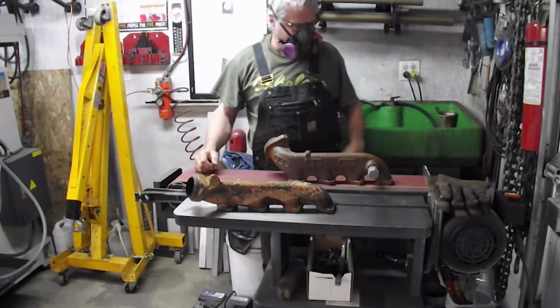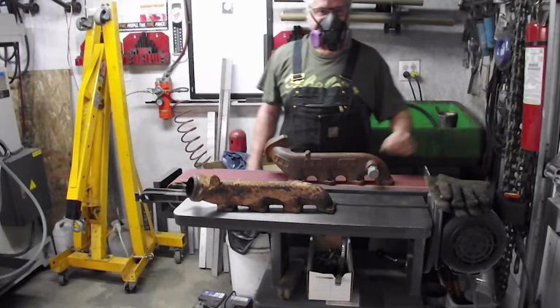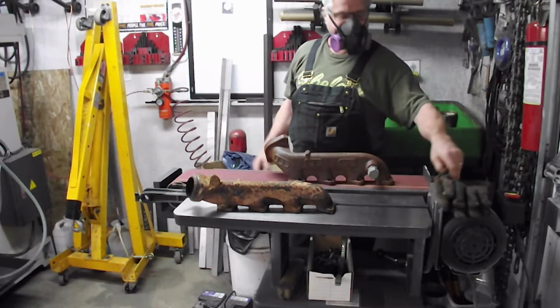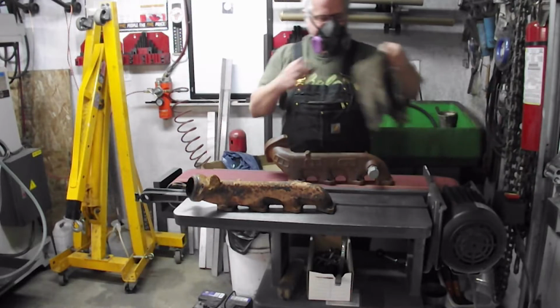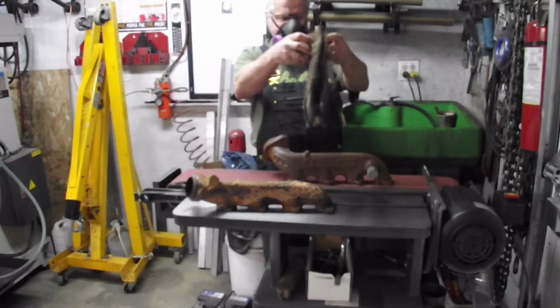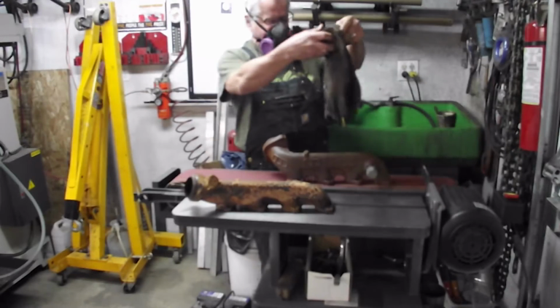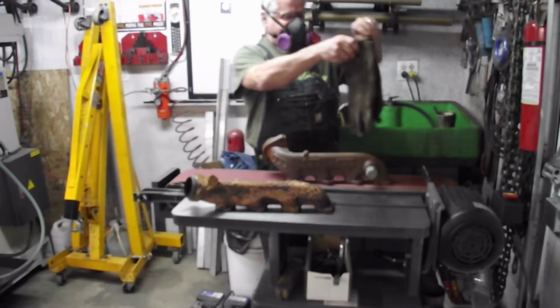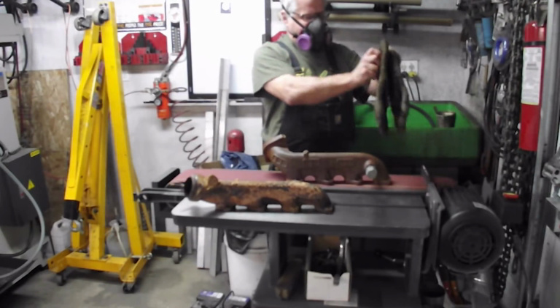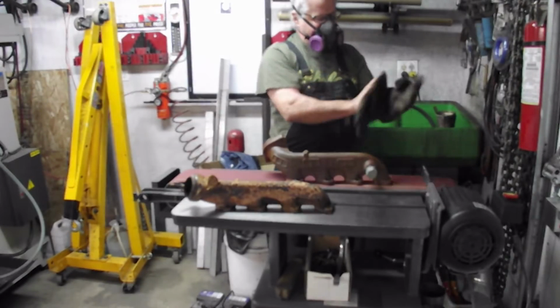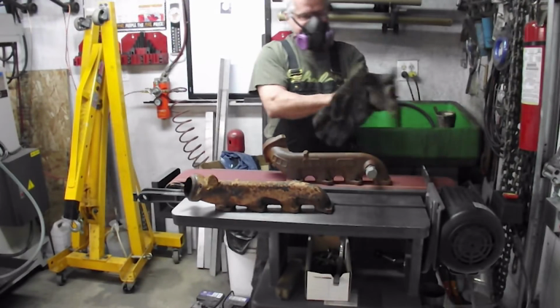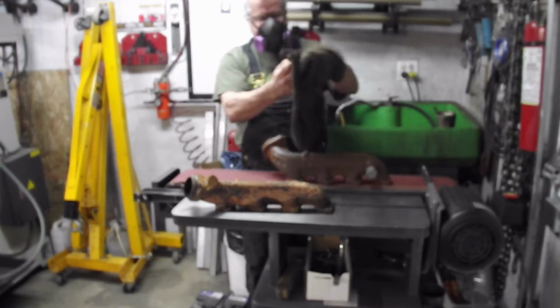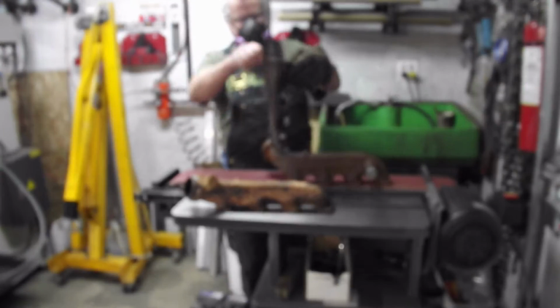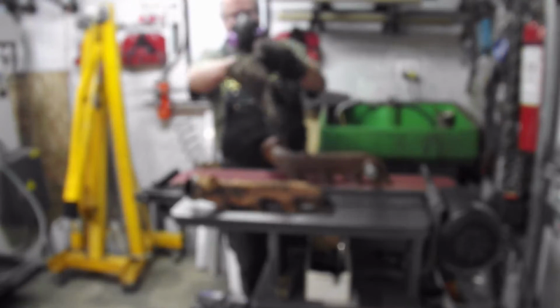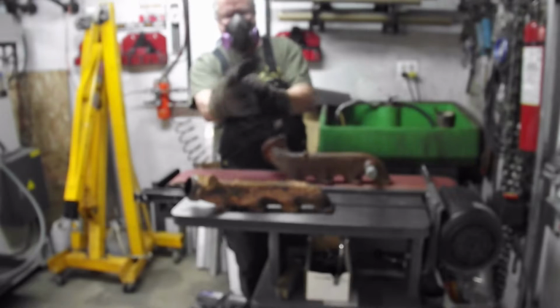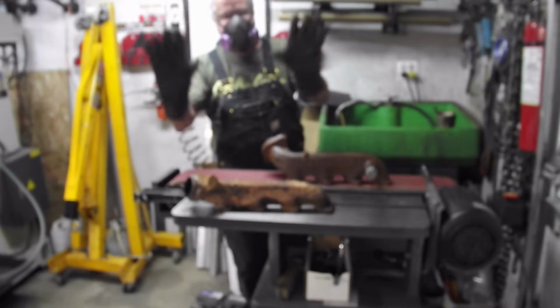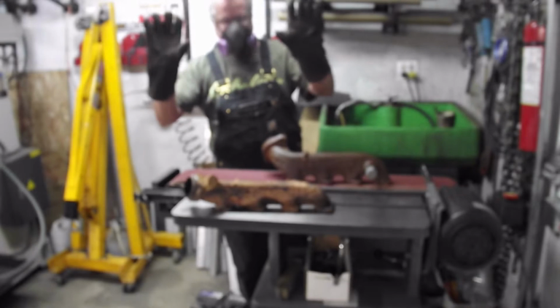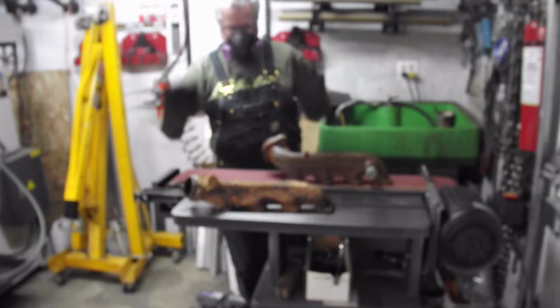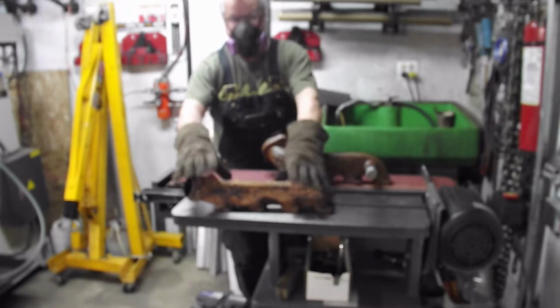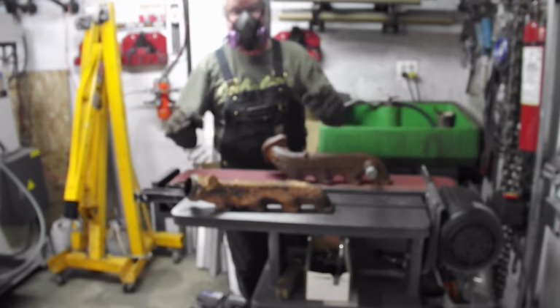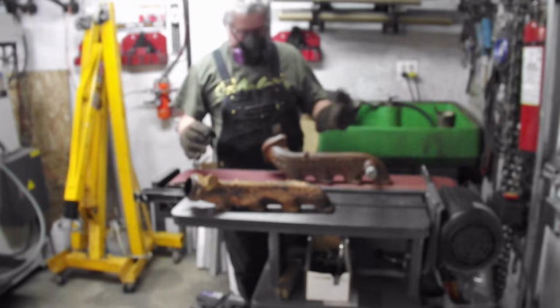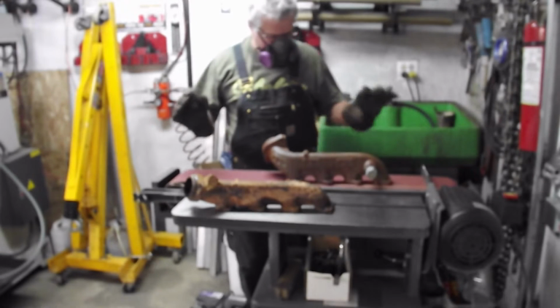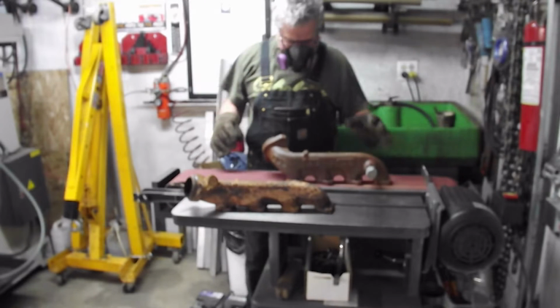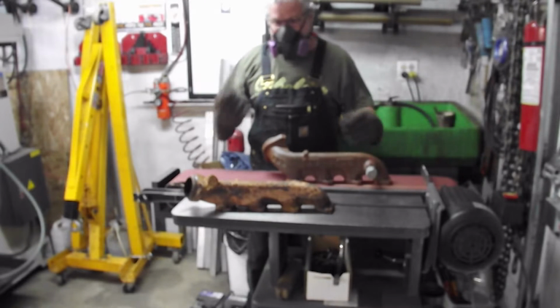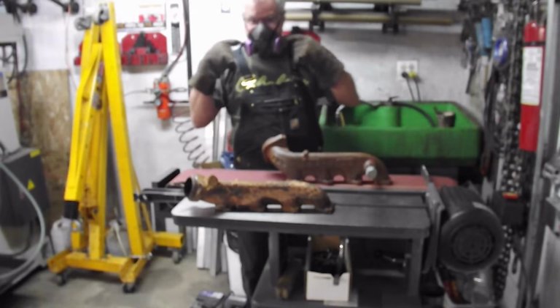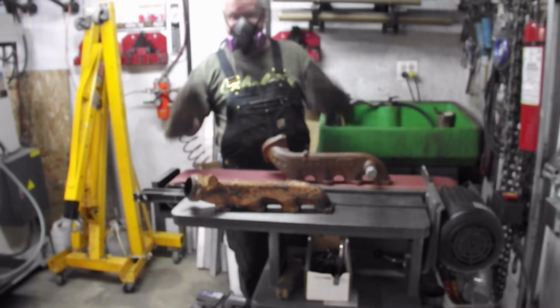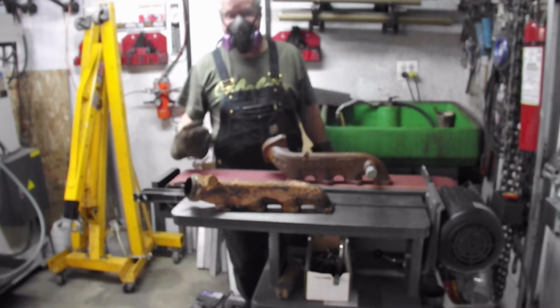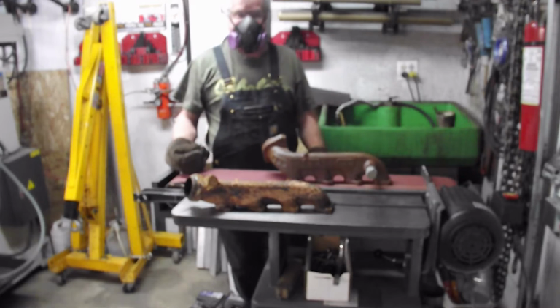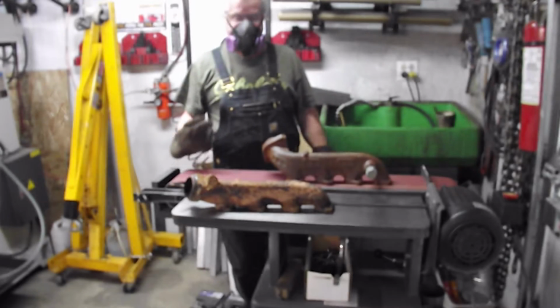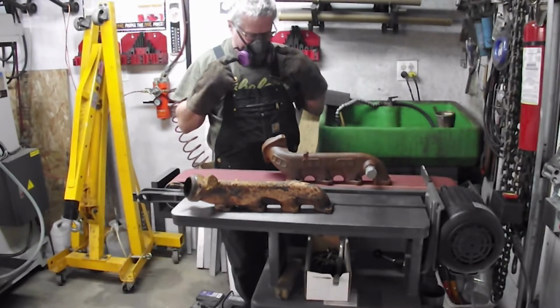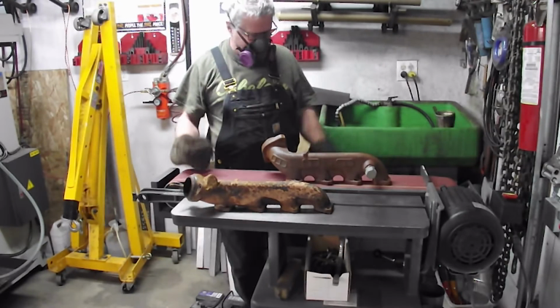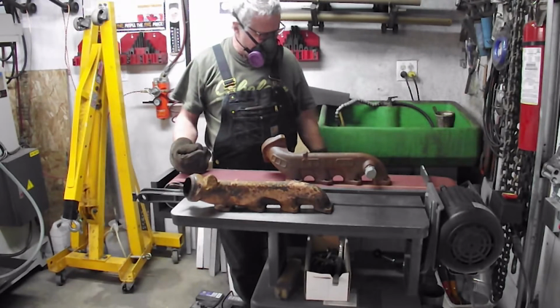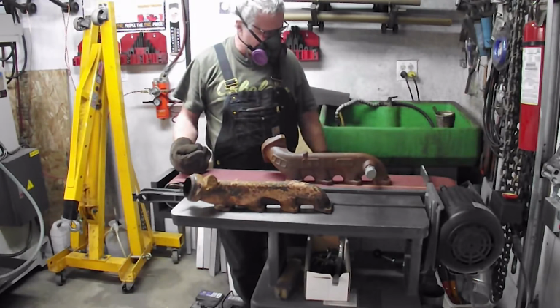The important thing with doing them on the belt sander is proper PPE. These get very hot, just like welding. They put a lot of dust in the air, so a good mask system is essential.